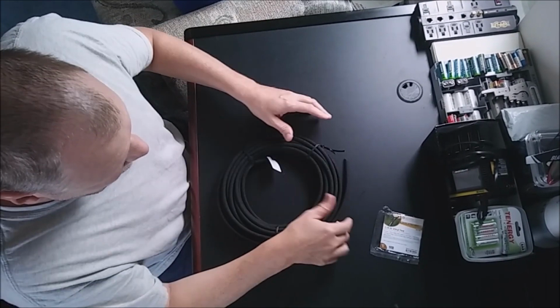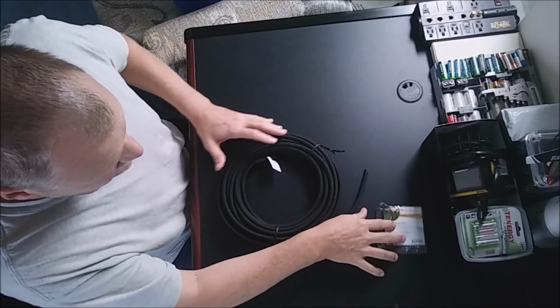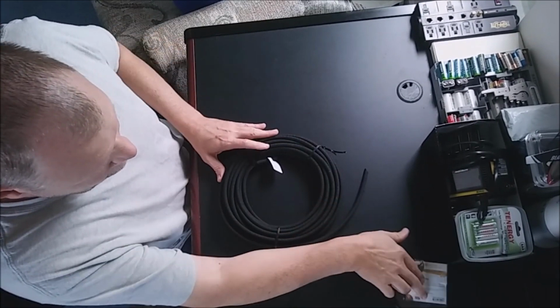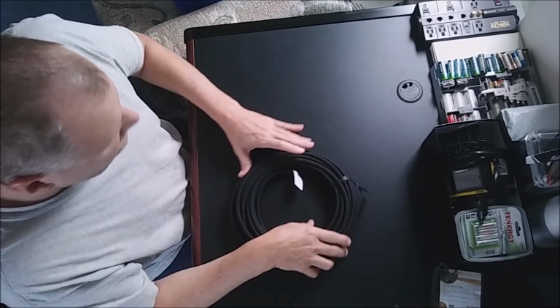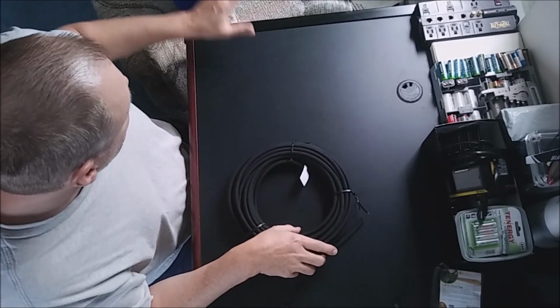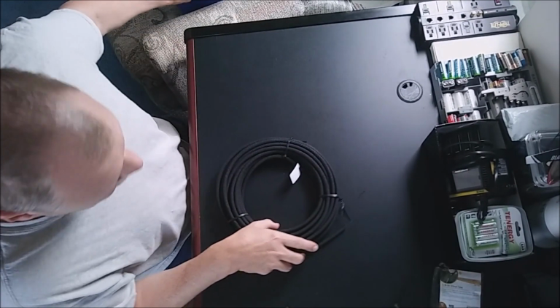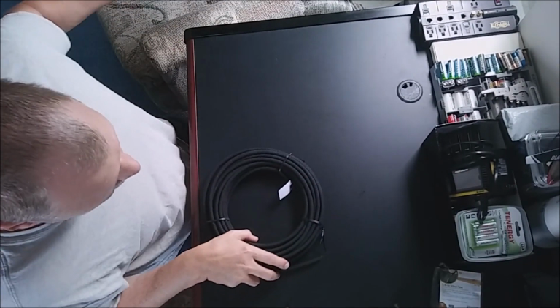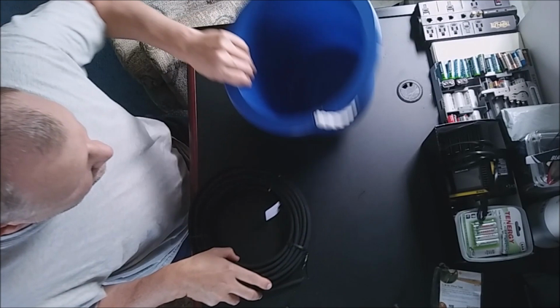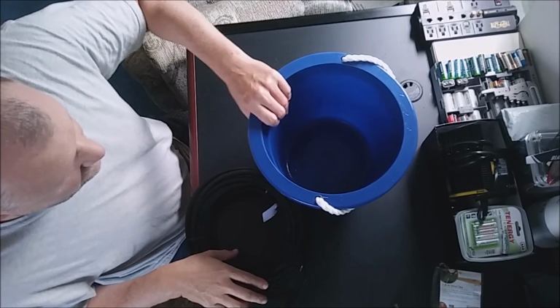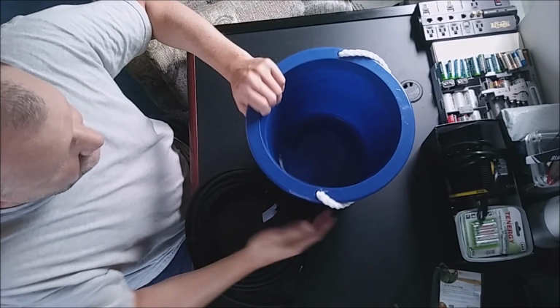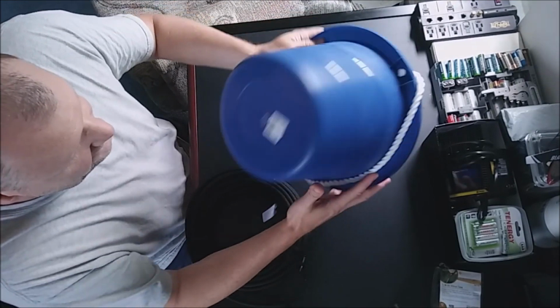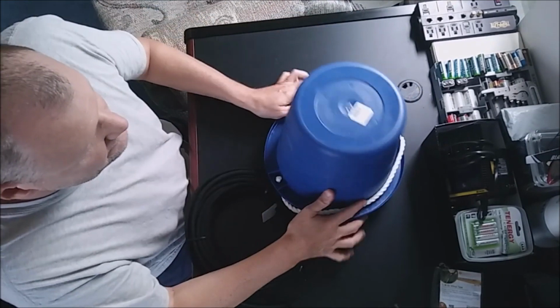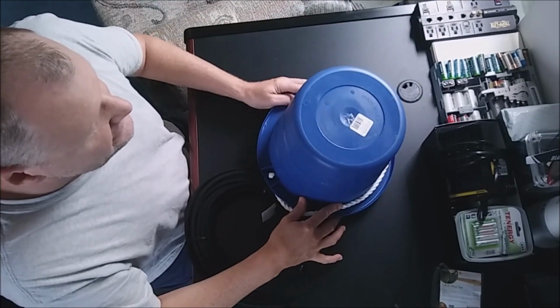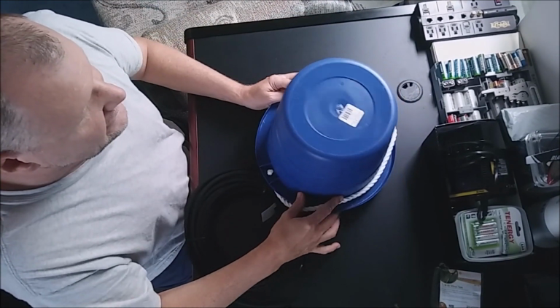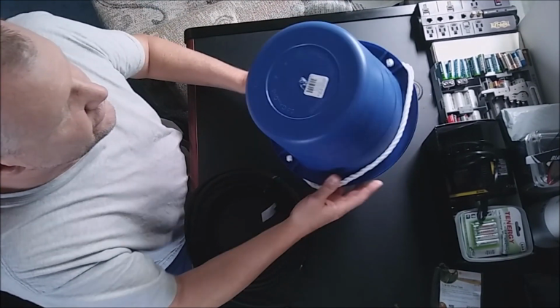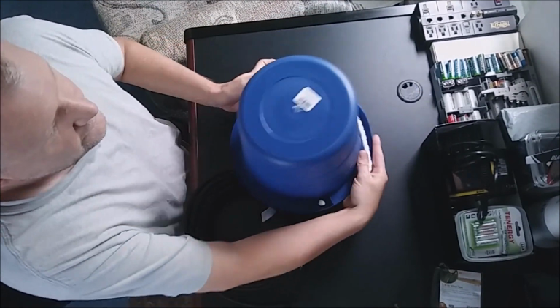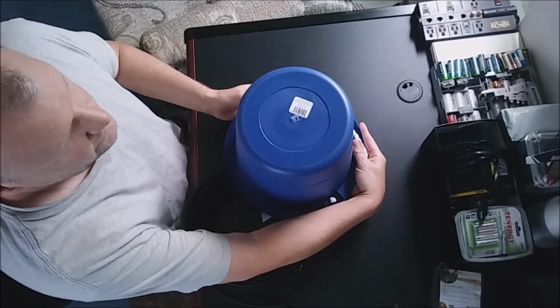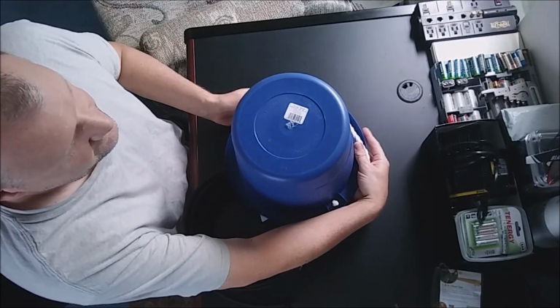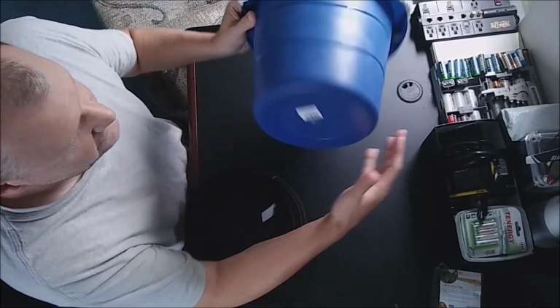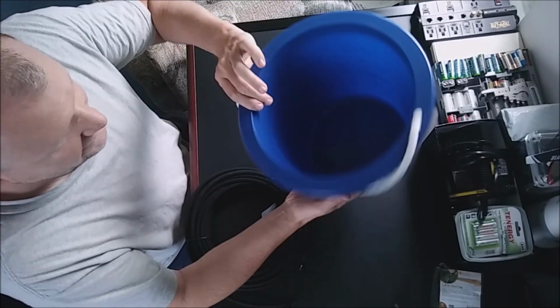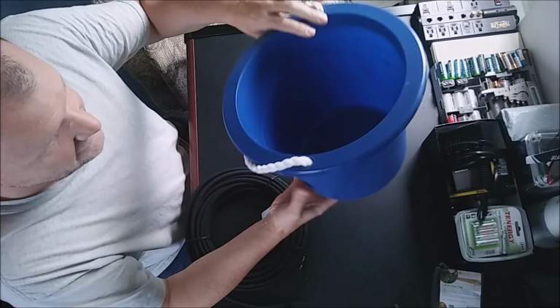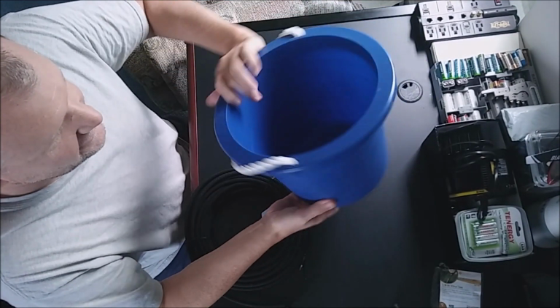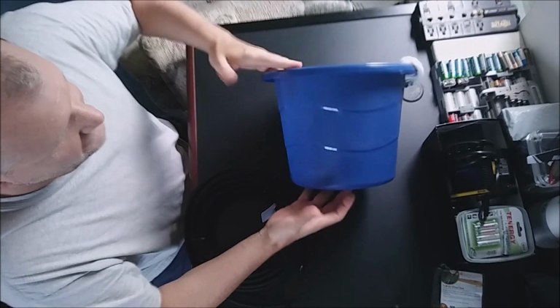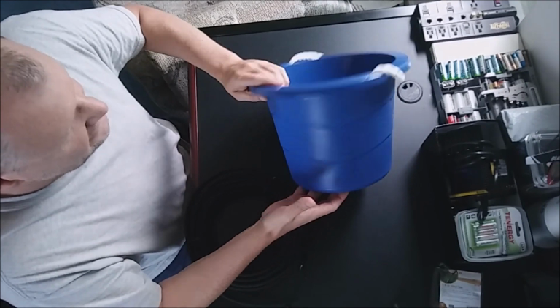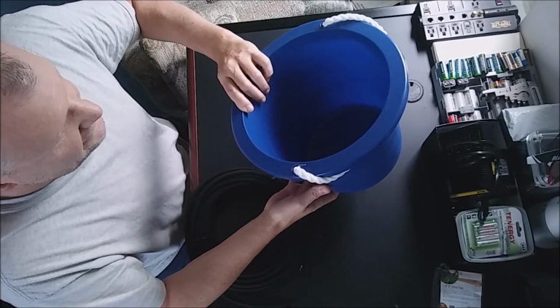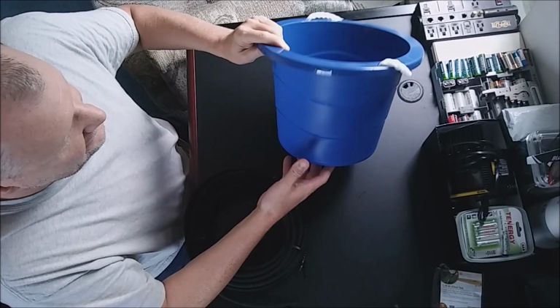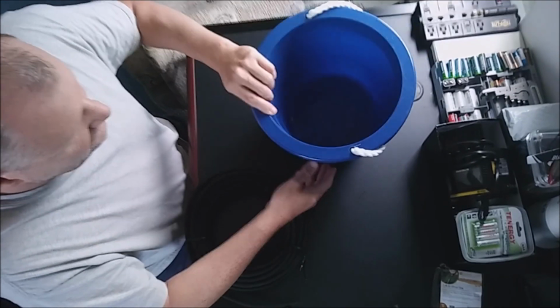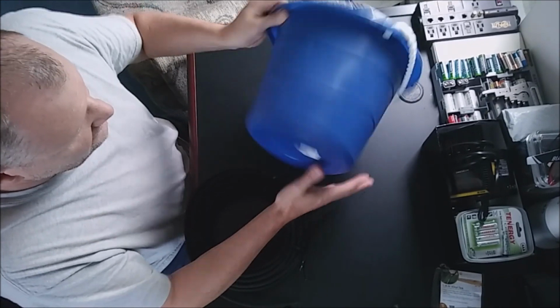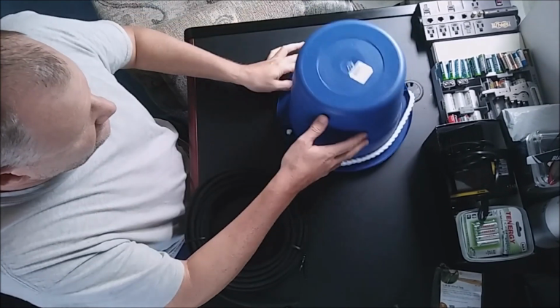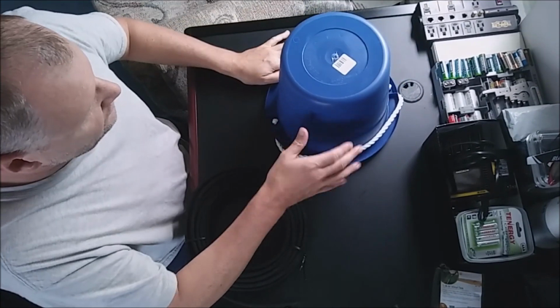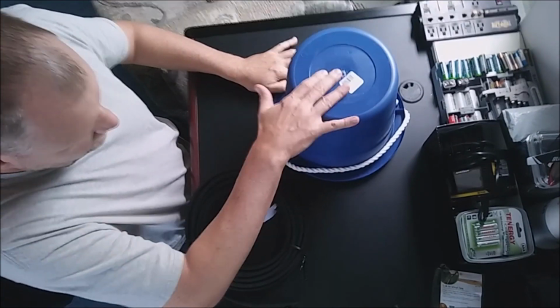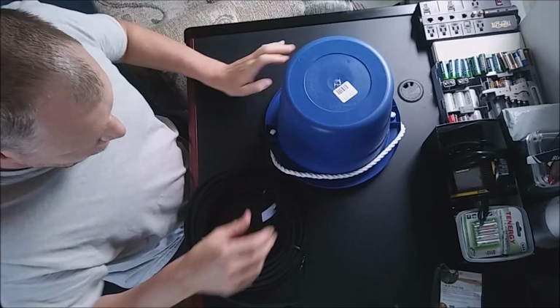I'm just doing a couple buckets as an experiment with some indoor gardening. I picked these buckets up at the dollar store — they're two and a half gallons, only a dollar. You can't beat that.